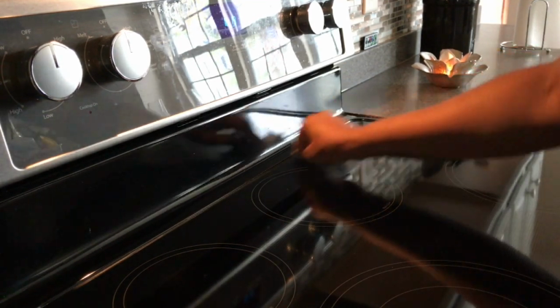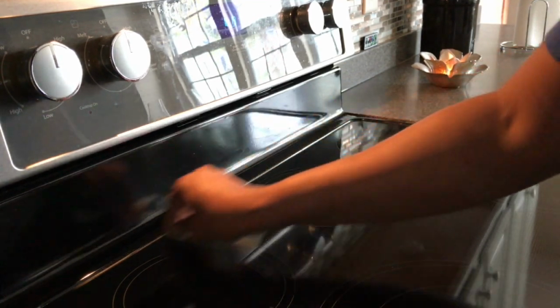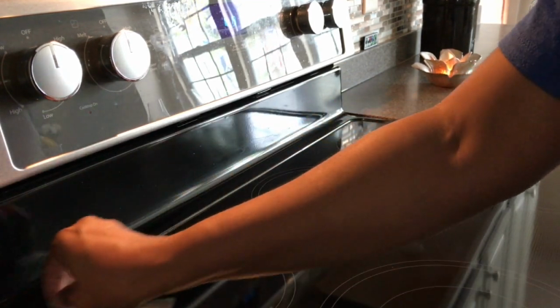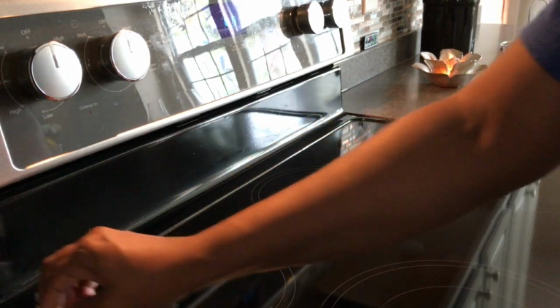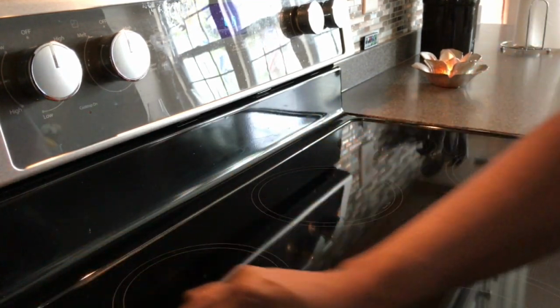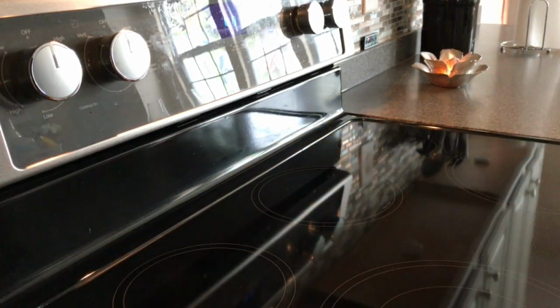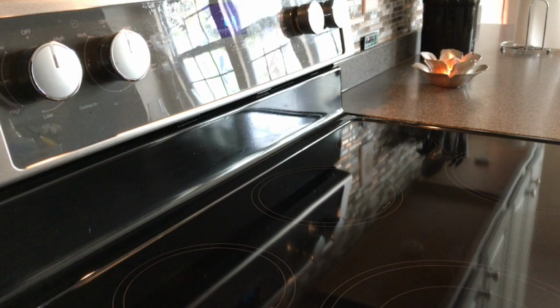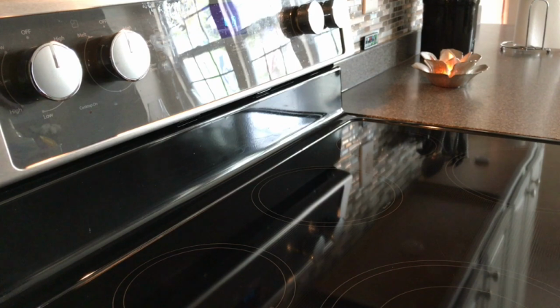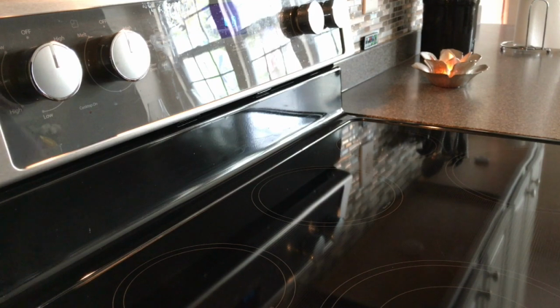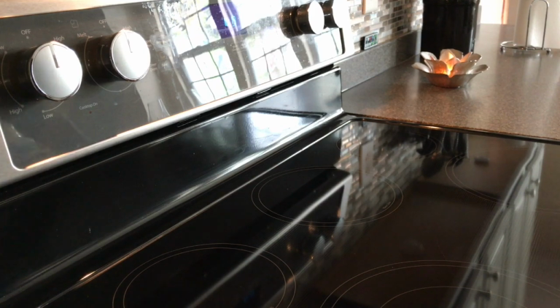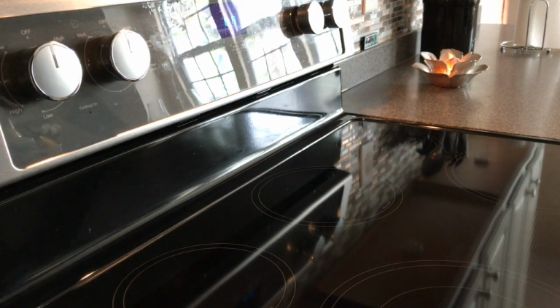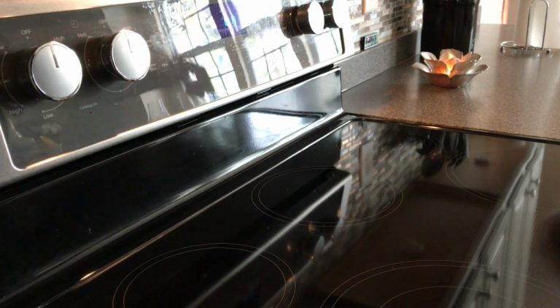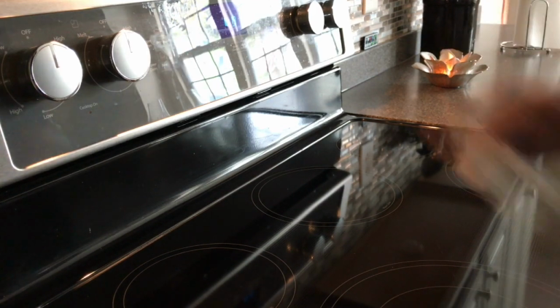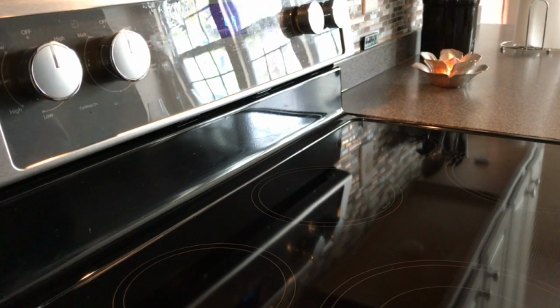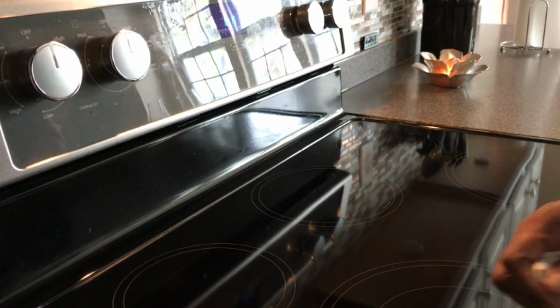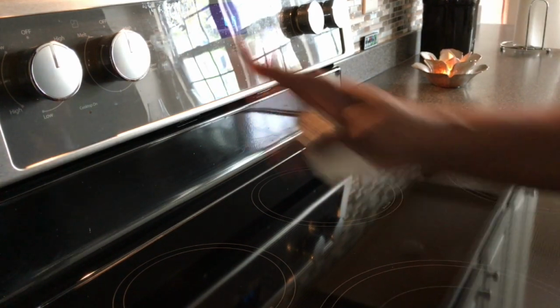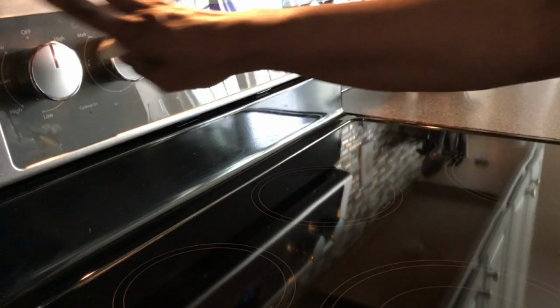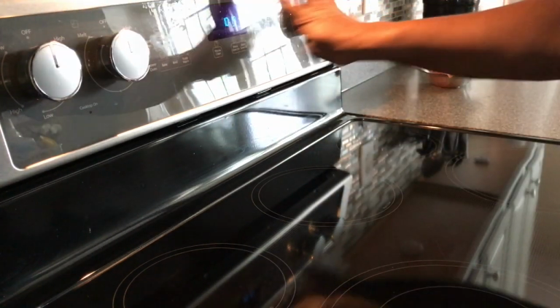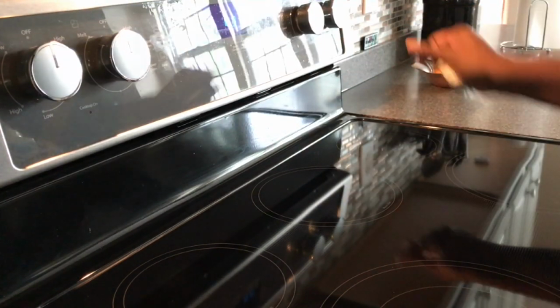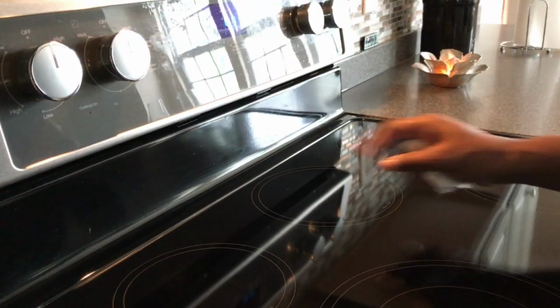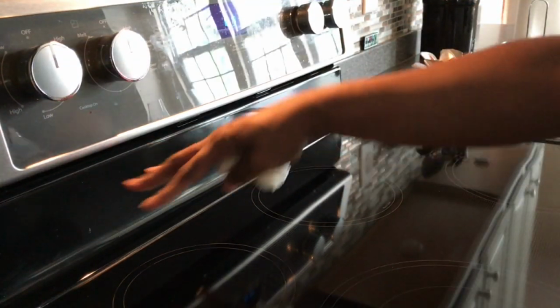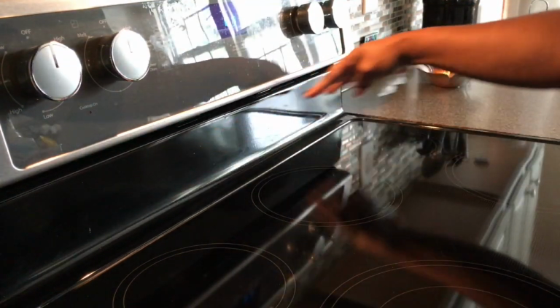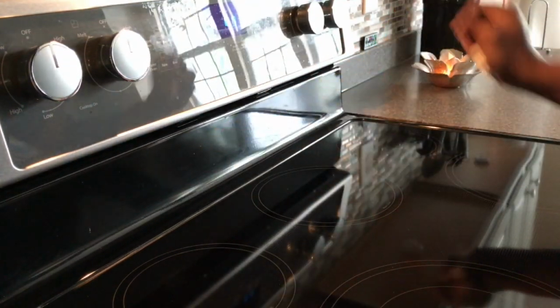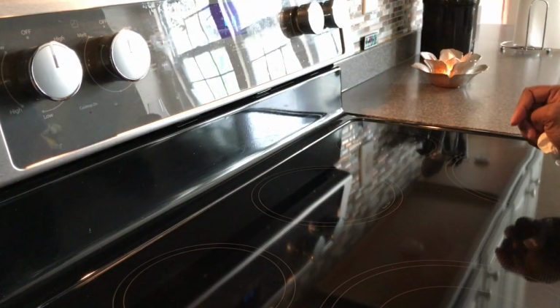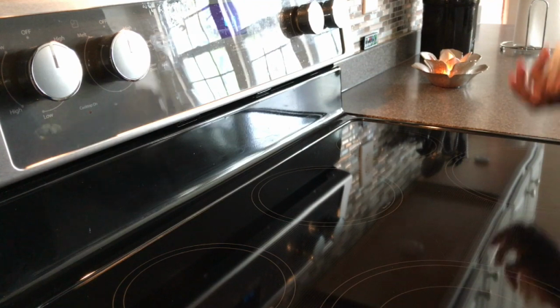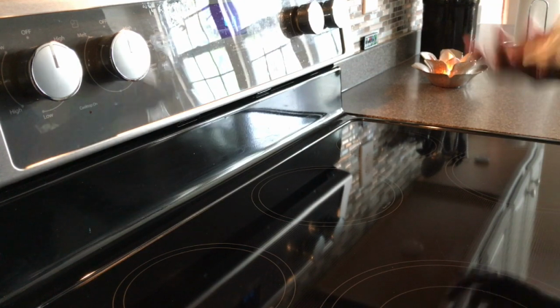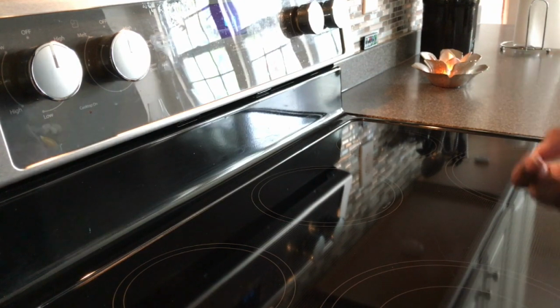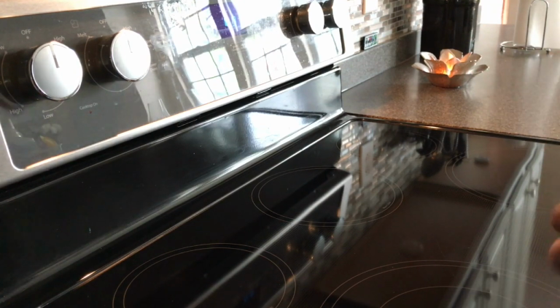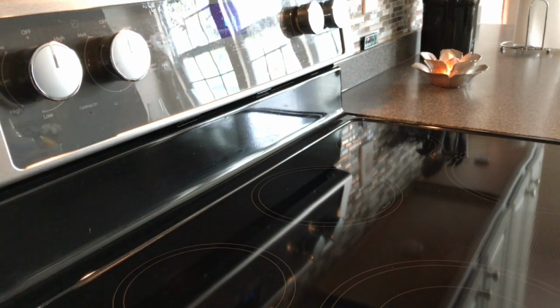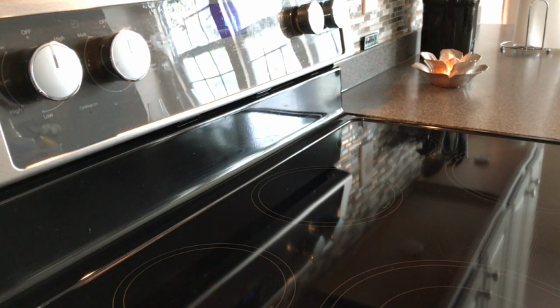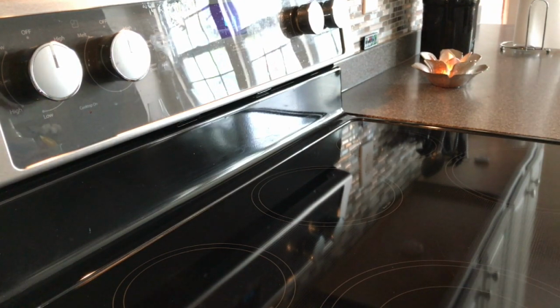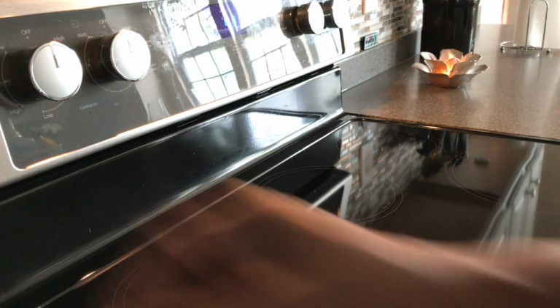And we're done with this area of the stove. Obviously I'm not done cleaning the whole thing because there's splatter everywhere as you can probably see, but yeah, that's how it looks.